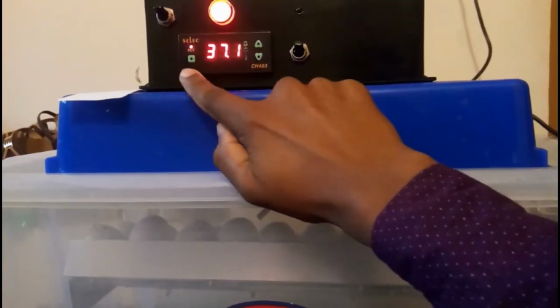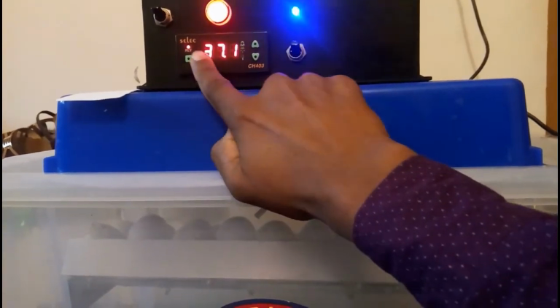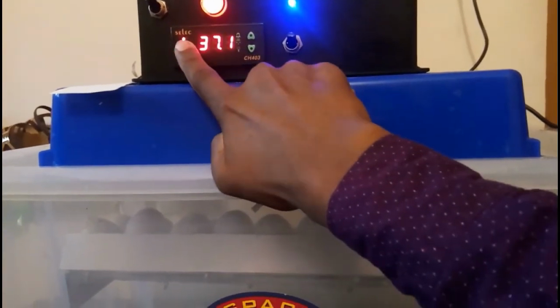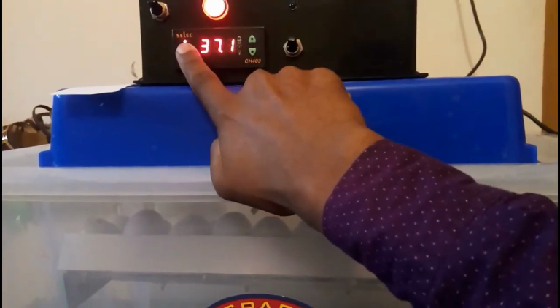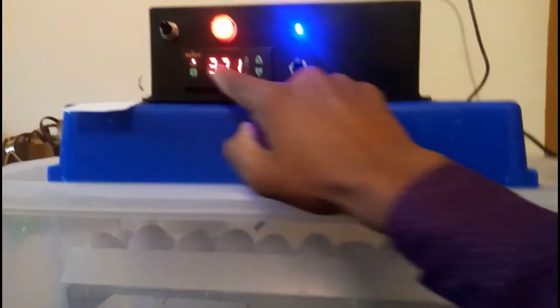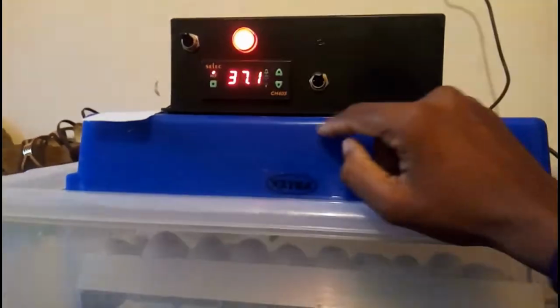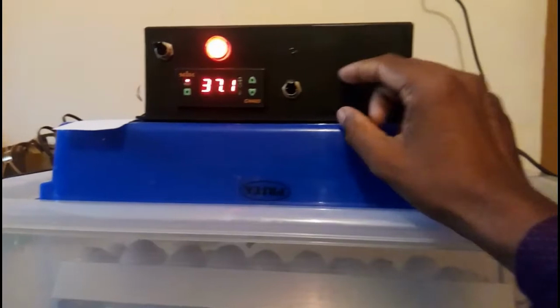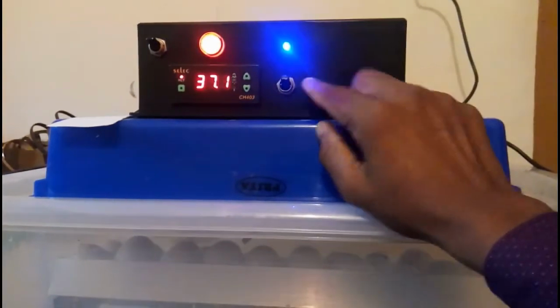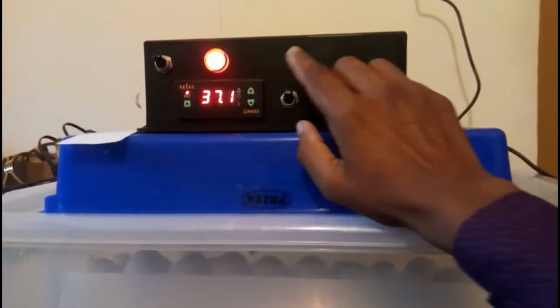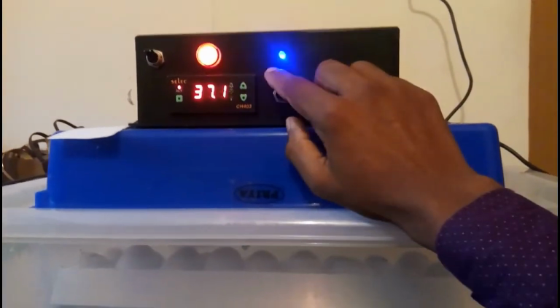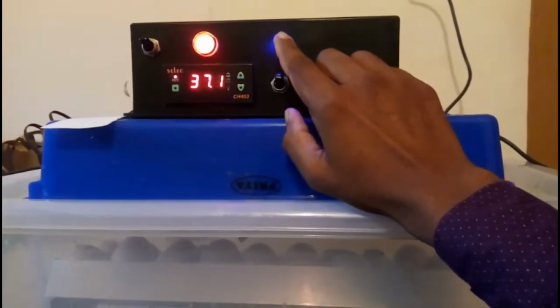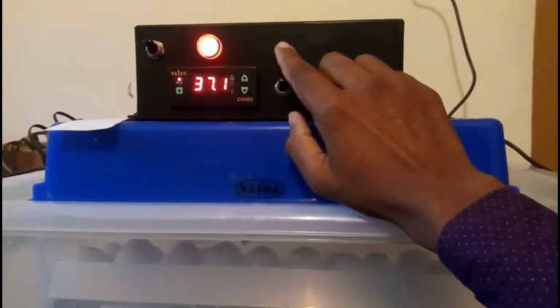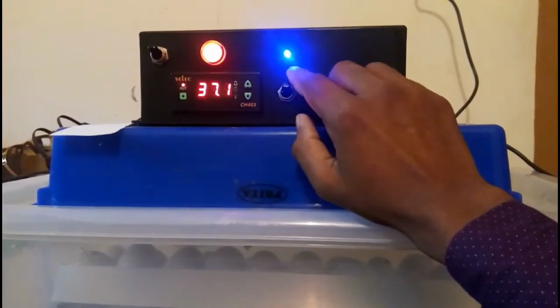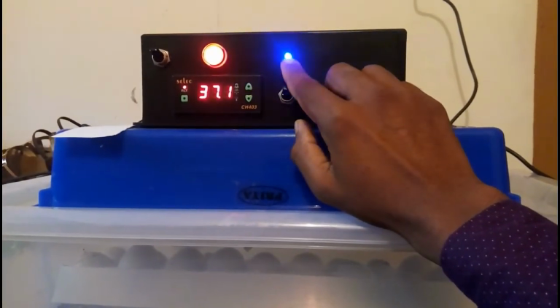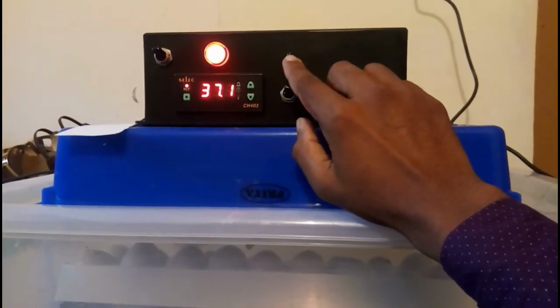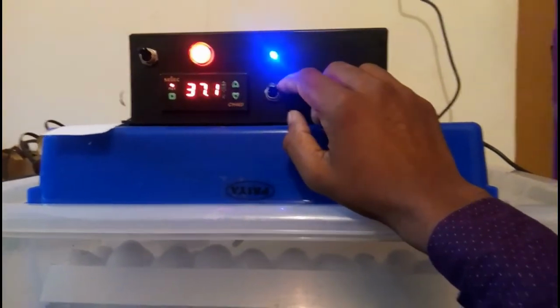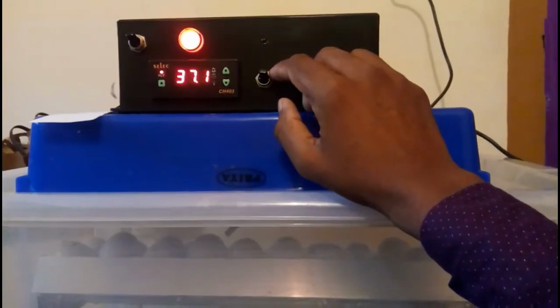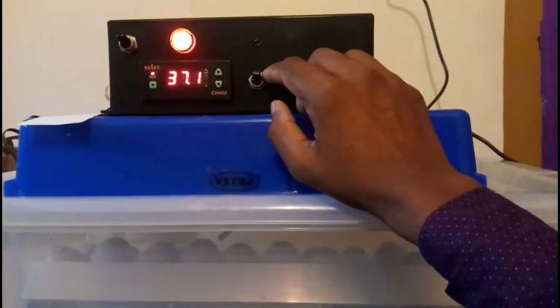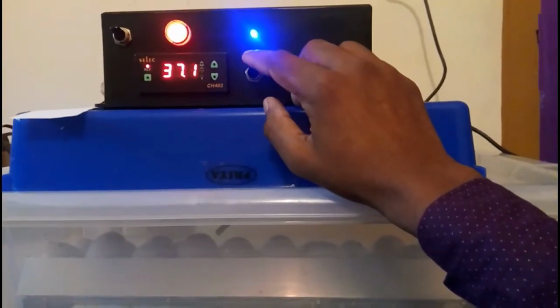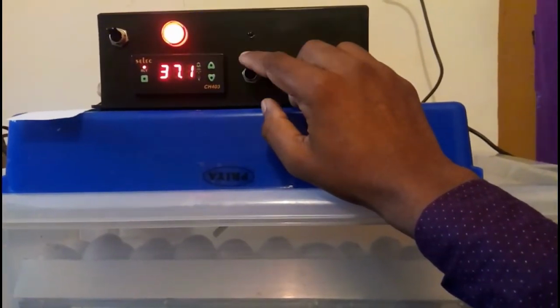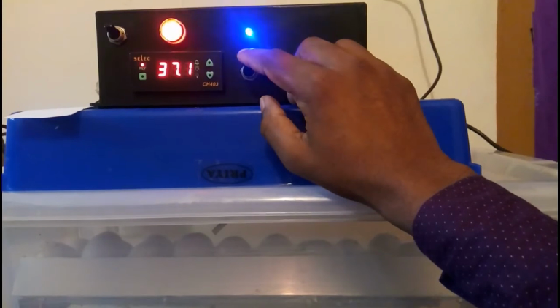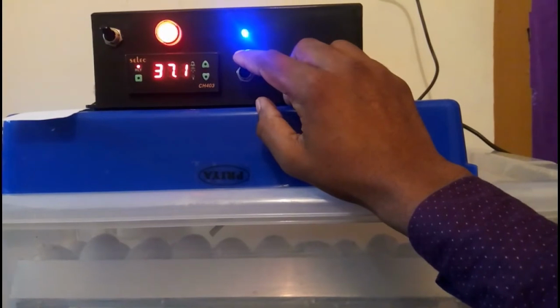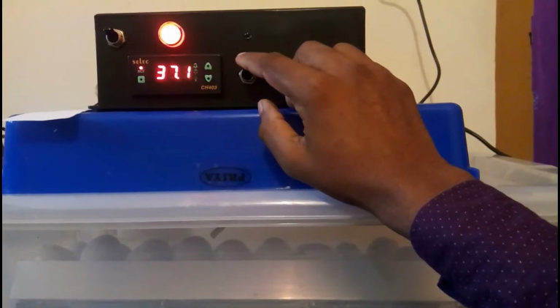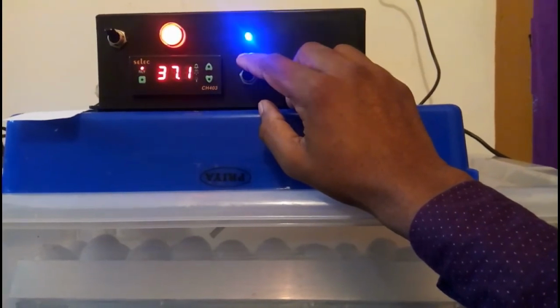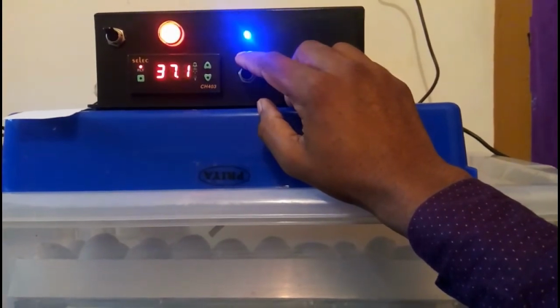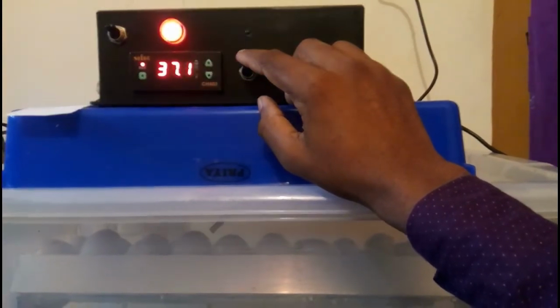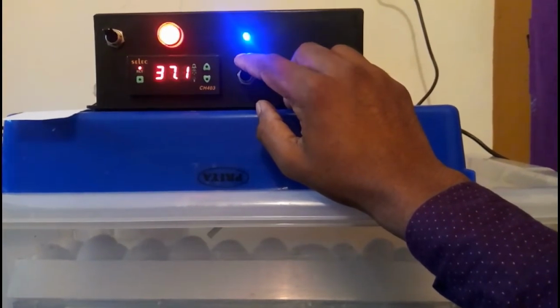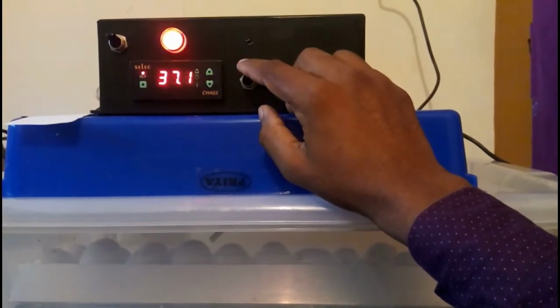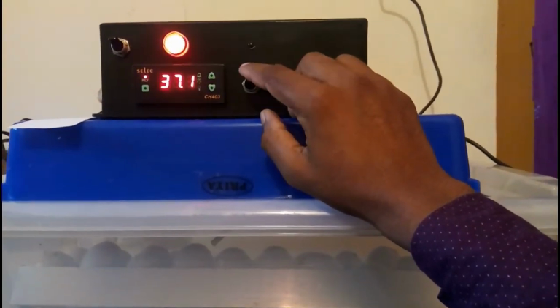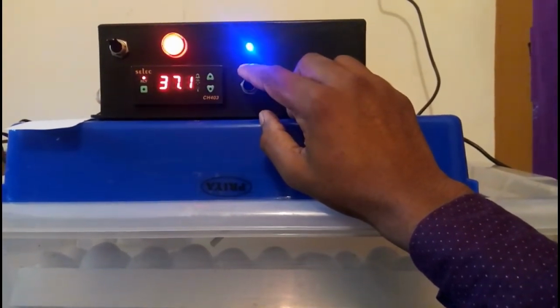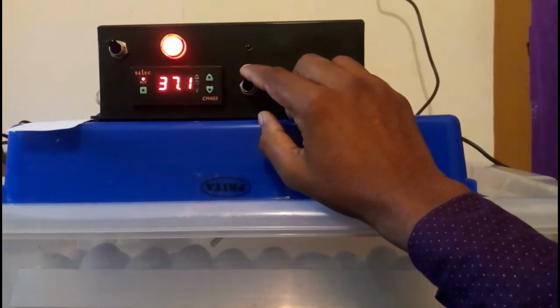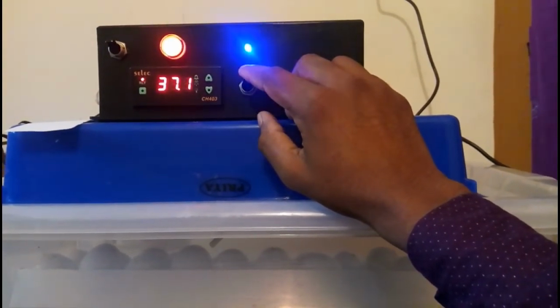This is the master key. This light, this egg turner — this is the first thing that we have to do with the motor.